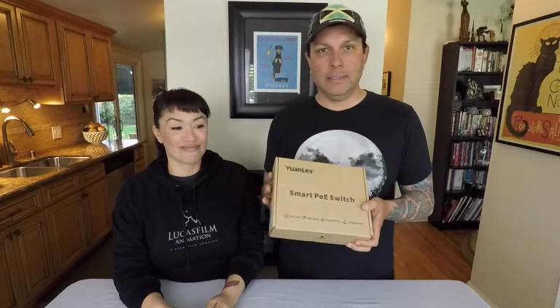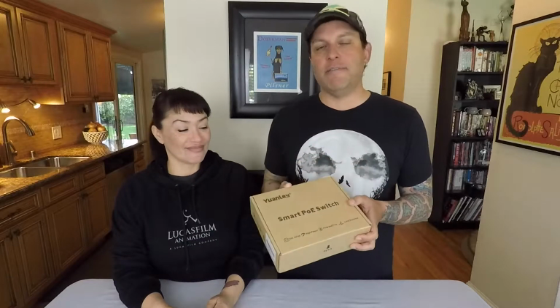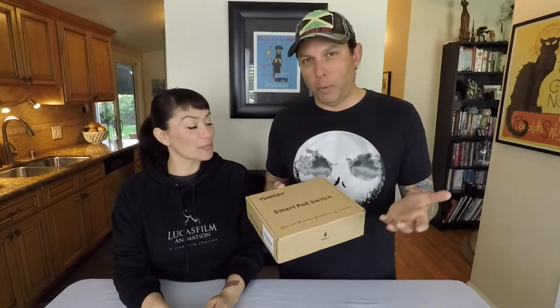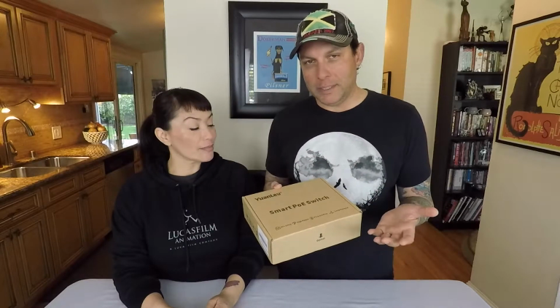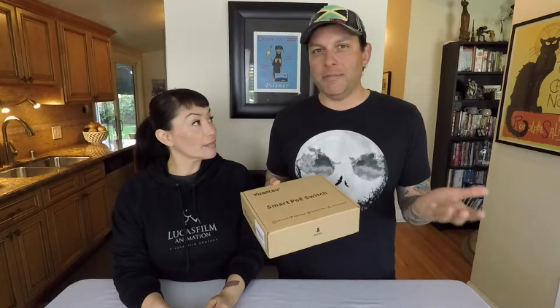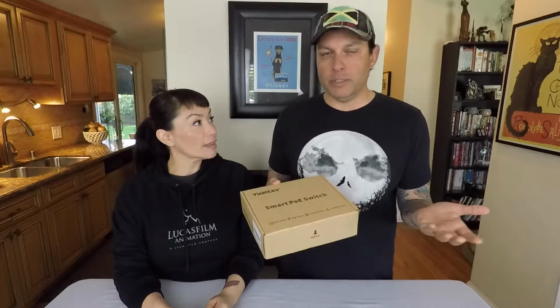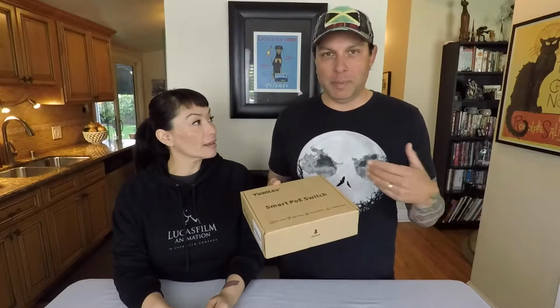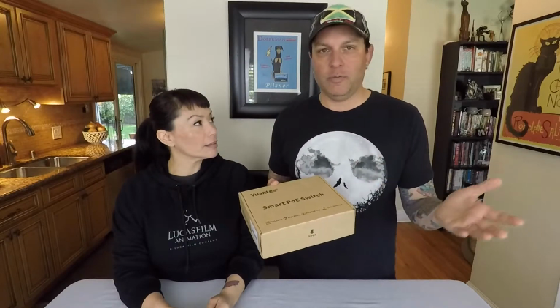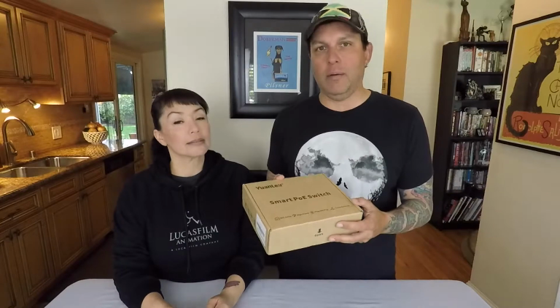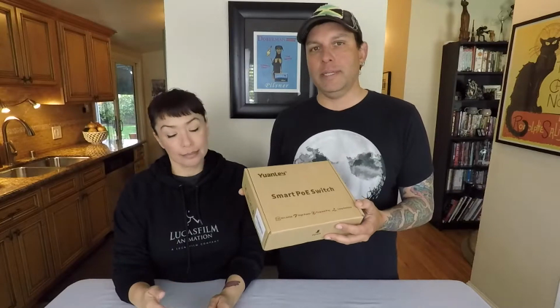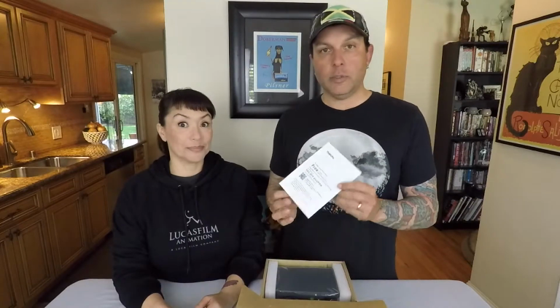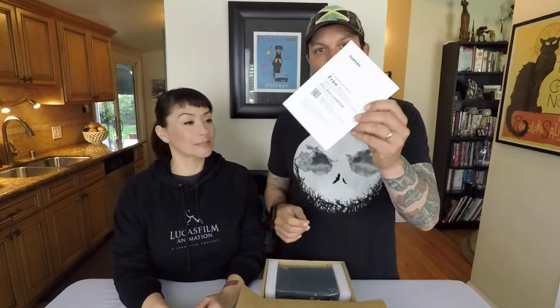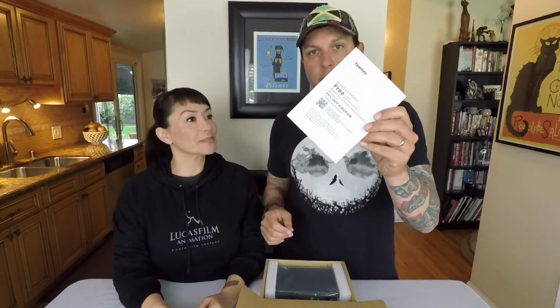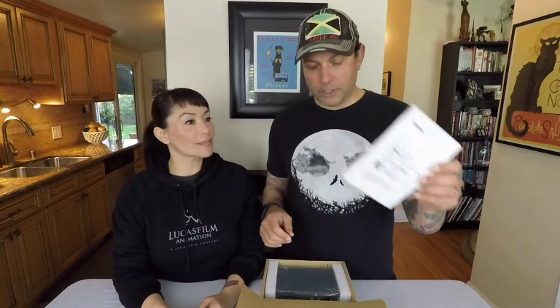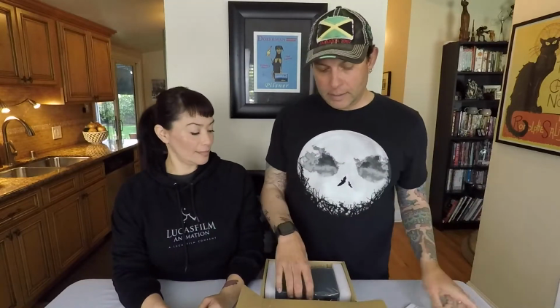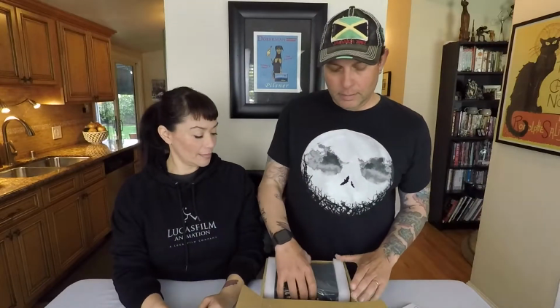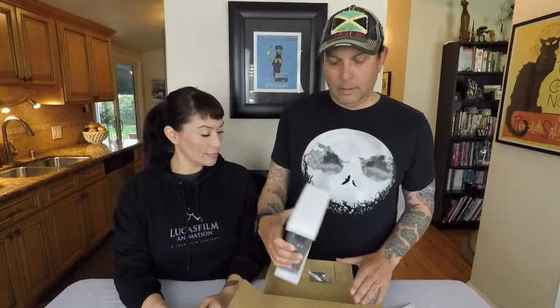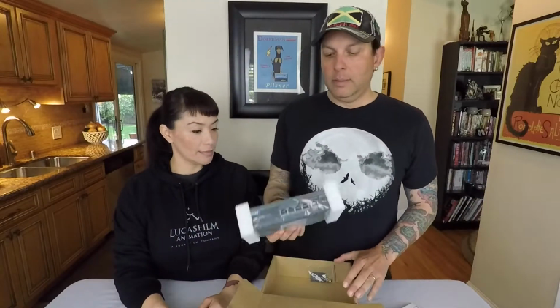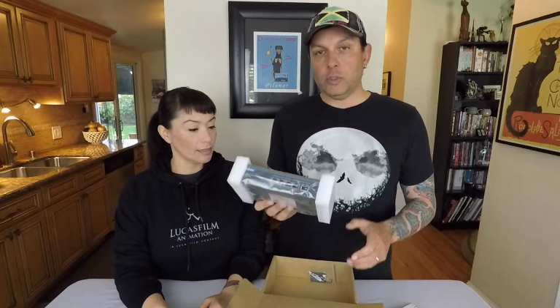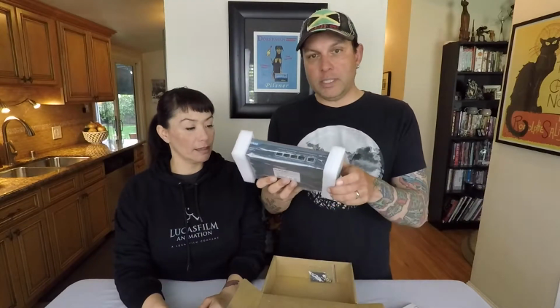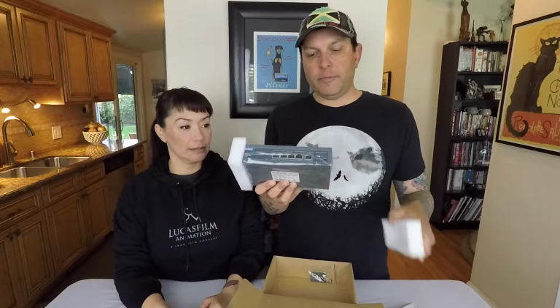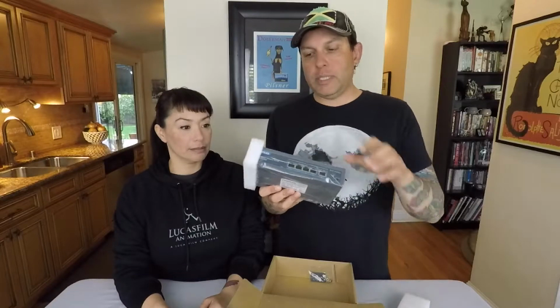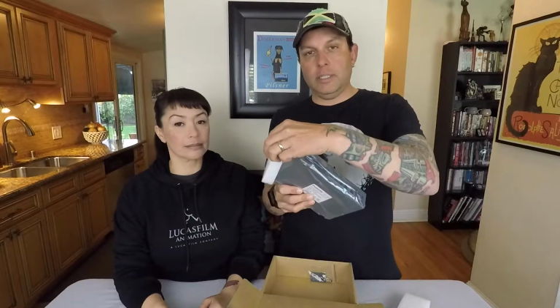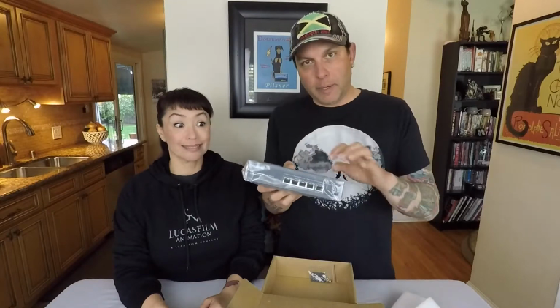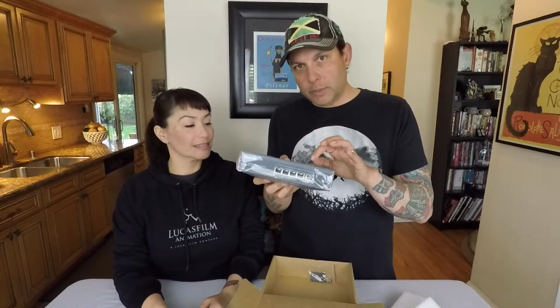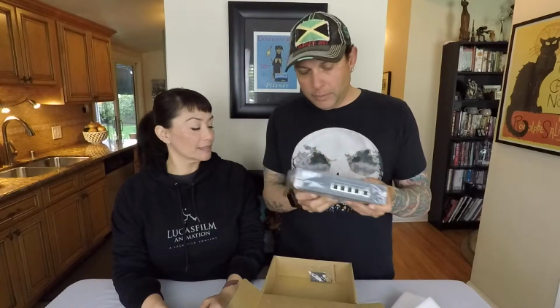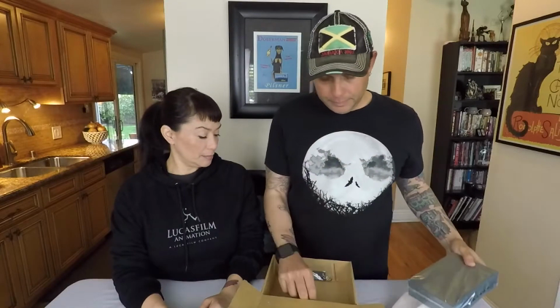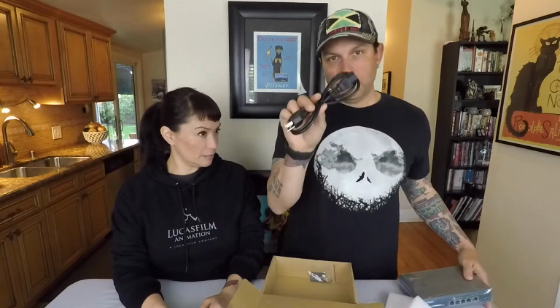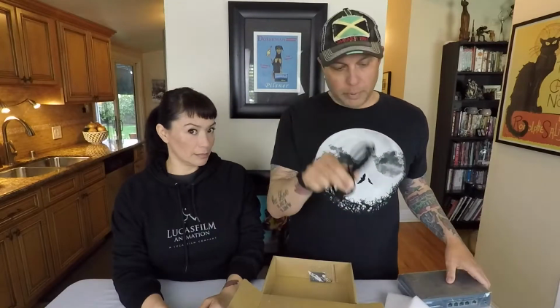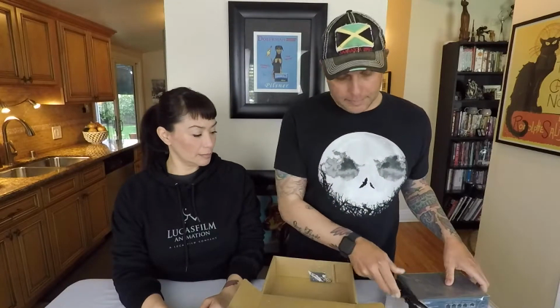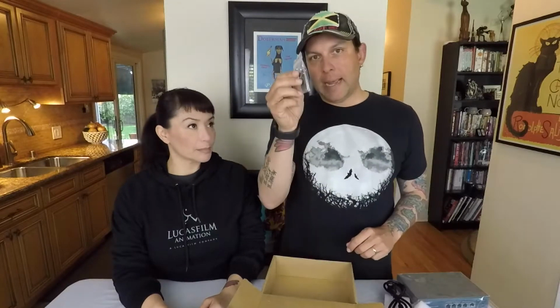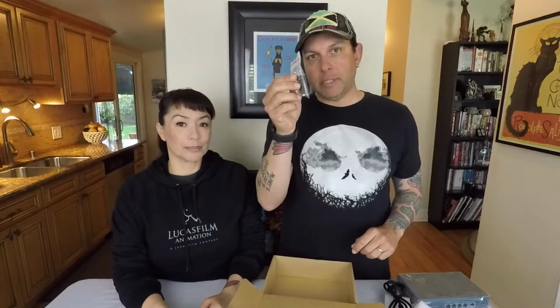It's actually a 4-port switch. They call it a 5-port switch, but it's for outgoing. So in the box comes your instructions, the switch itself — which is actually a metal box, which is really cool — a power supply, and a mounting bracket.